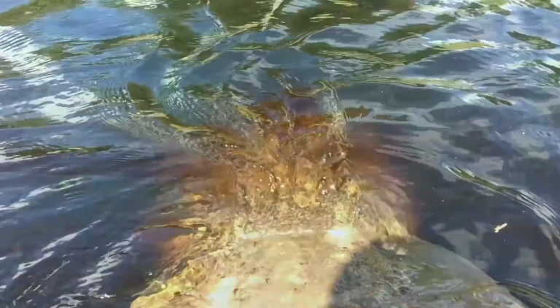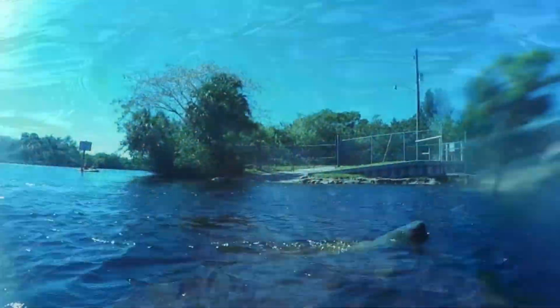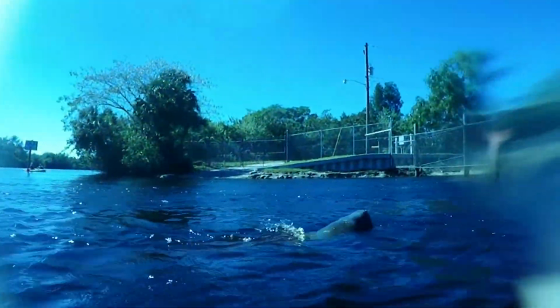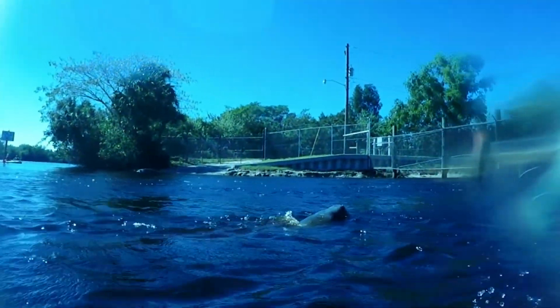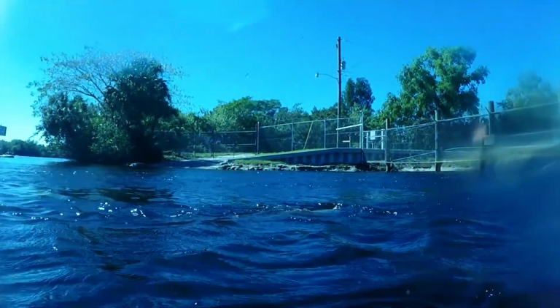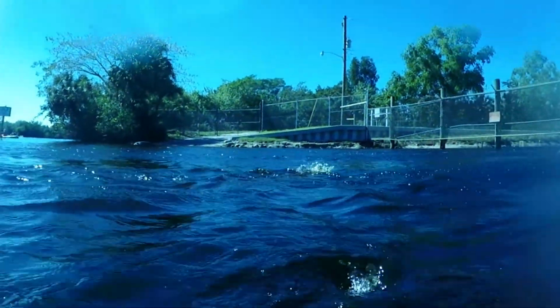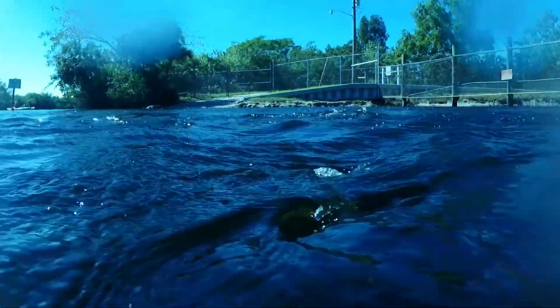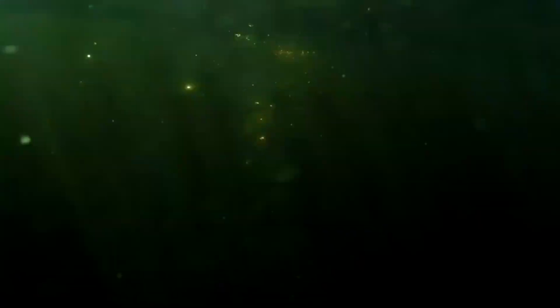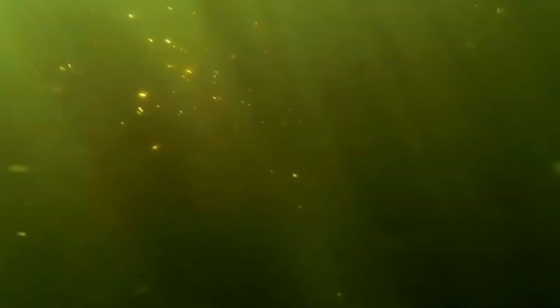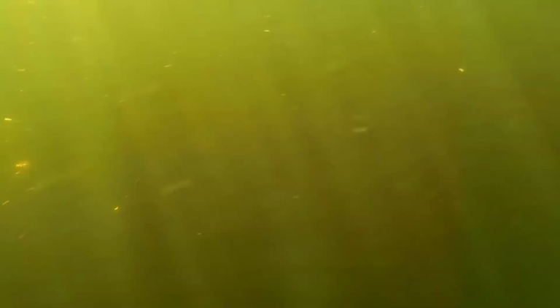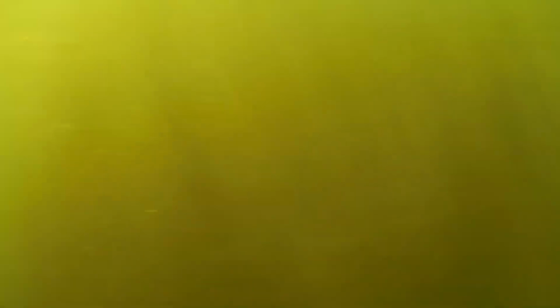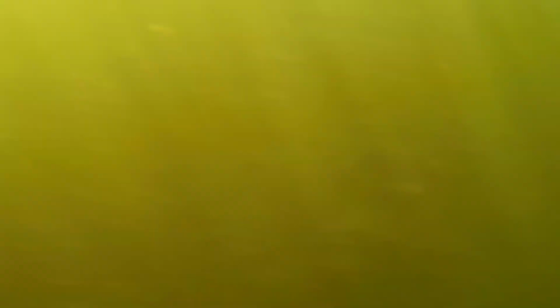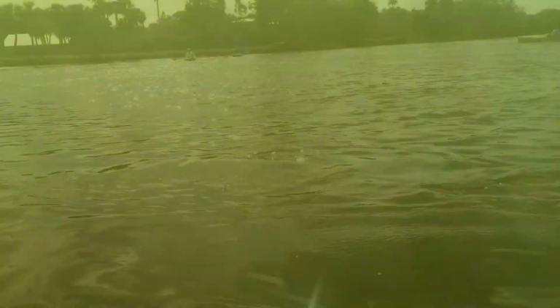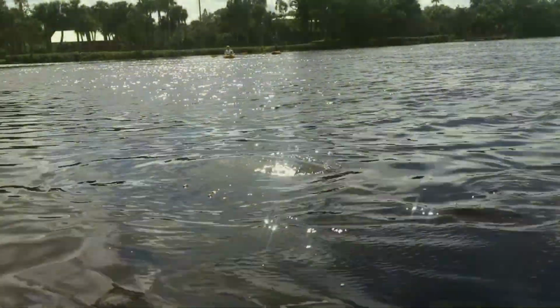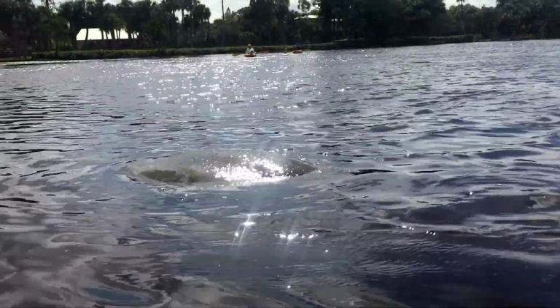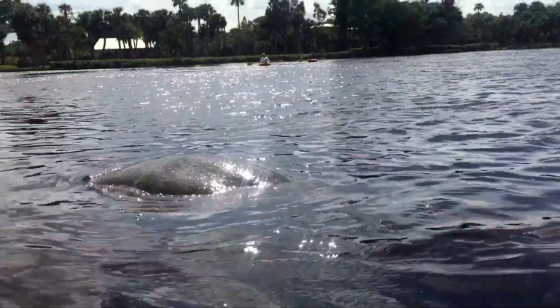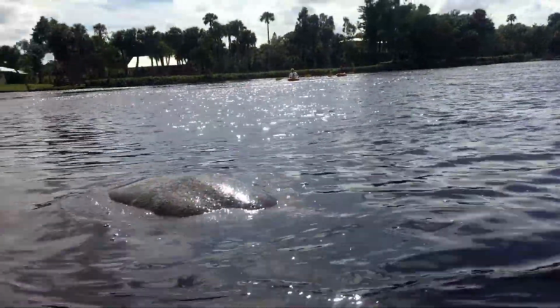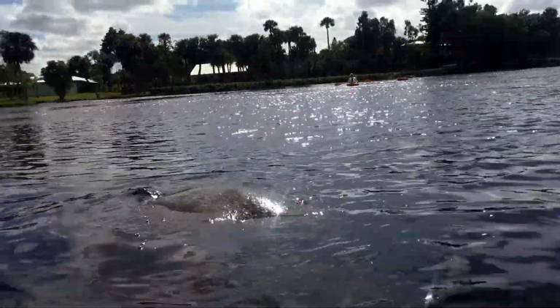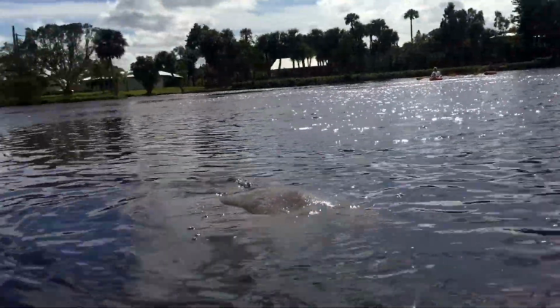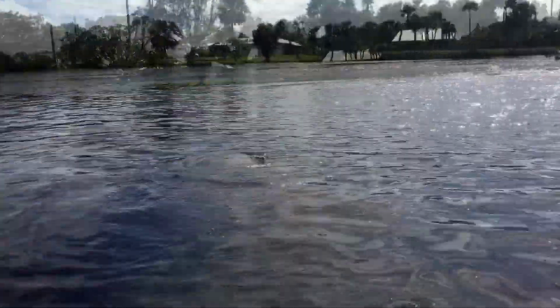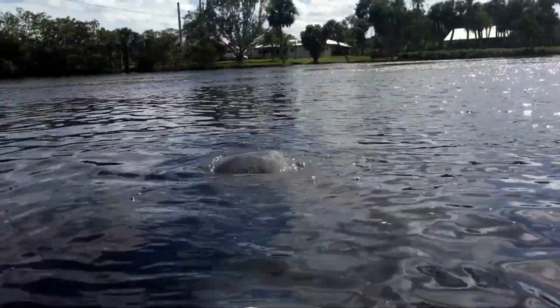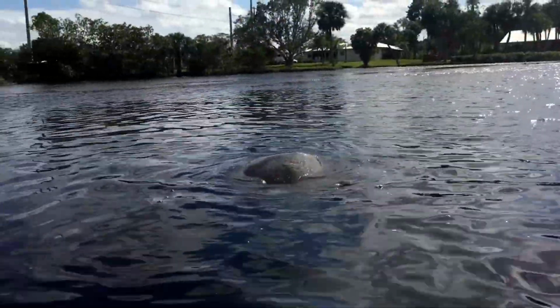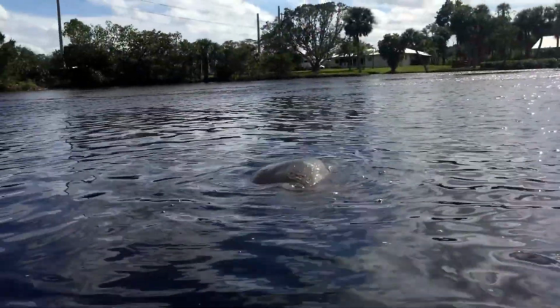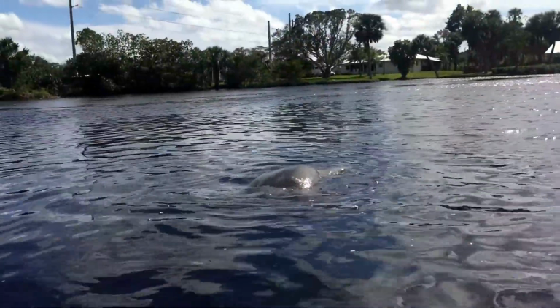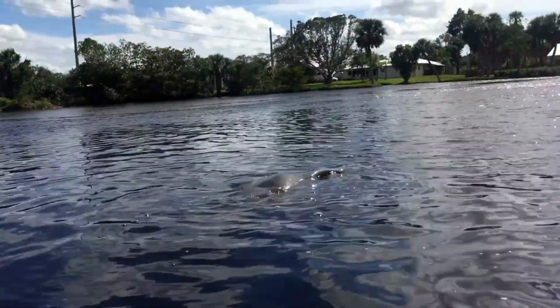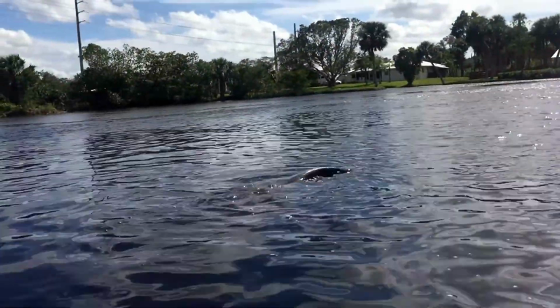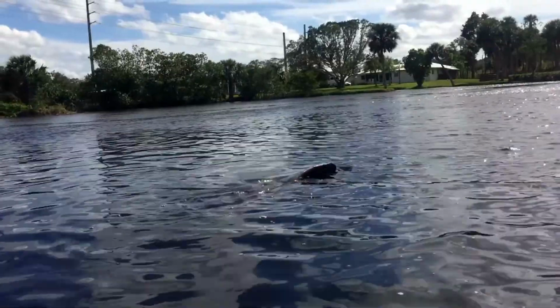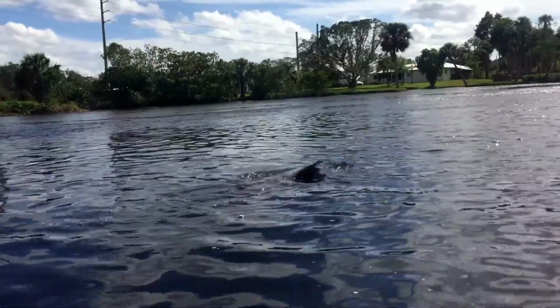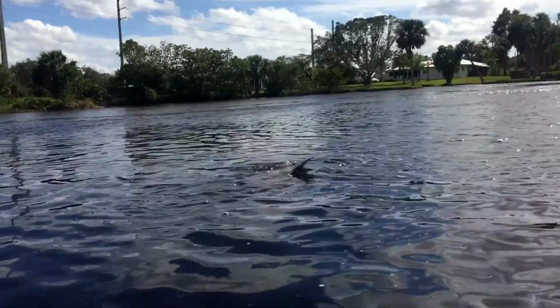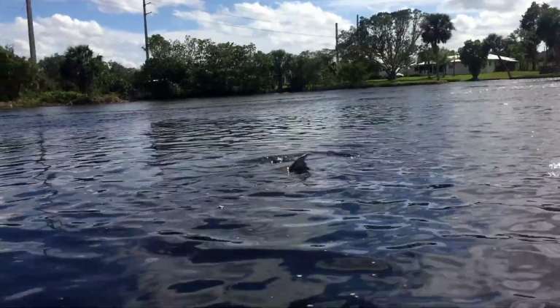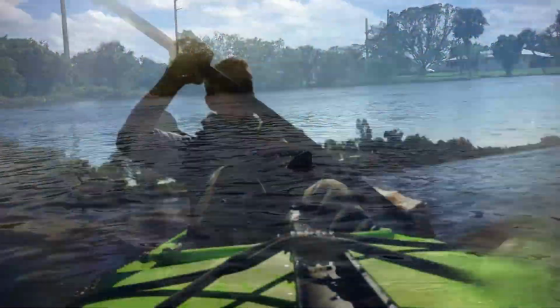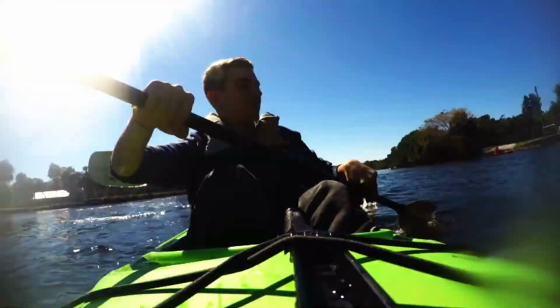I definitely recommend this park, and it's even more enjoyable when you see that the park really helps the manatees, which were even an endangered species just a few years ago.